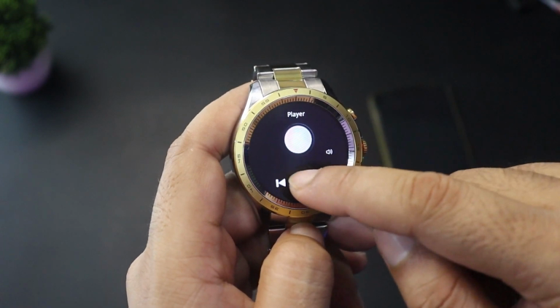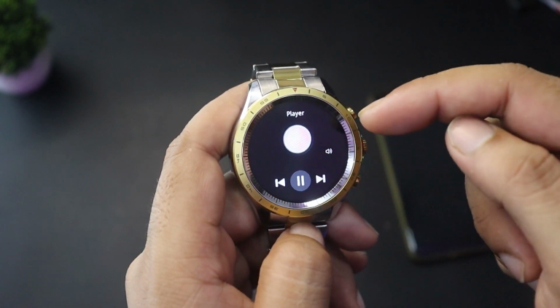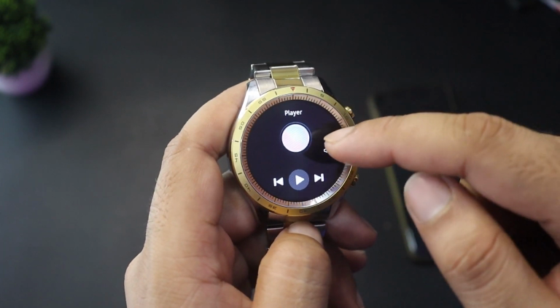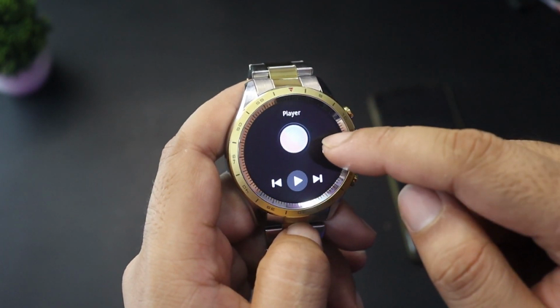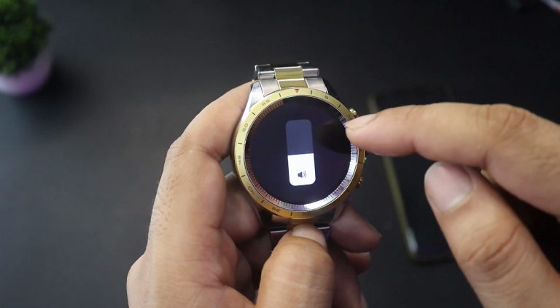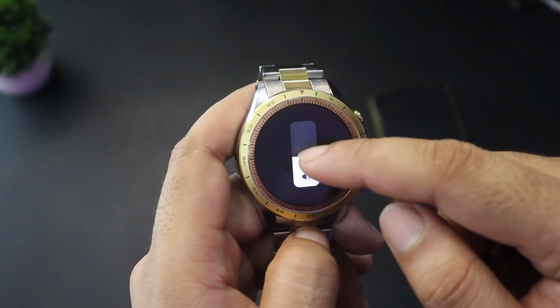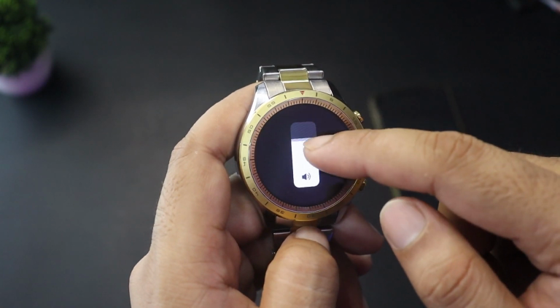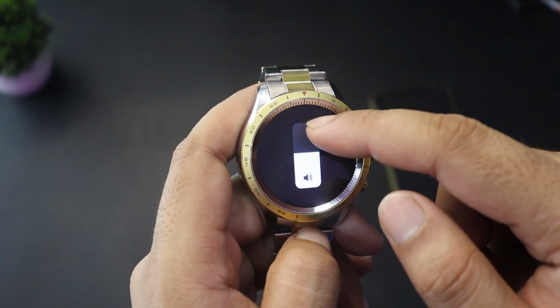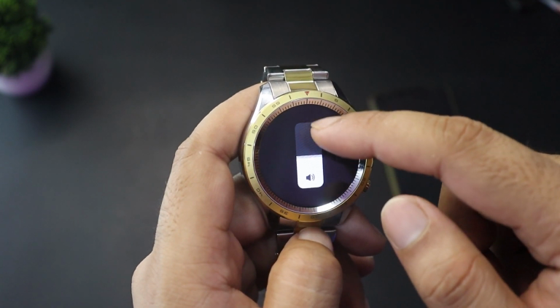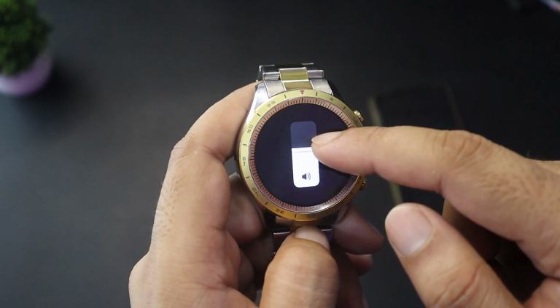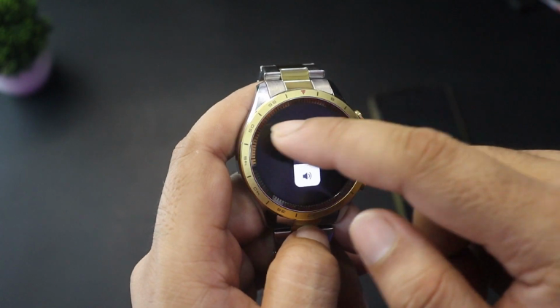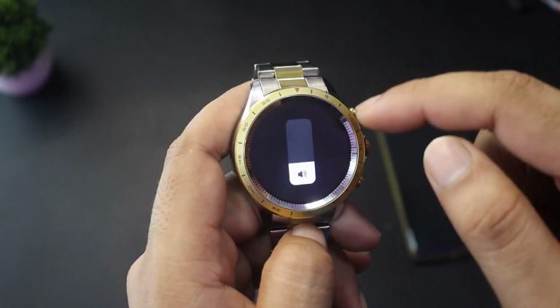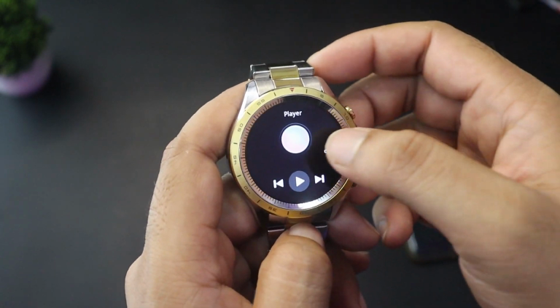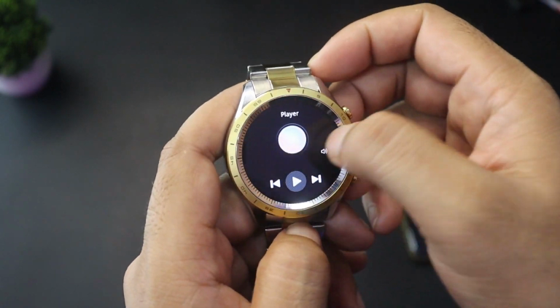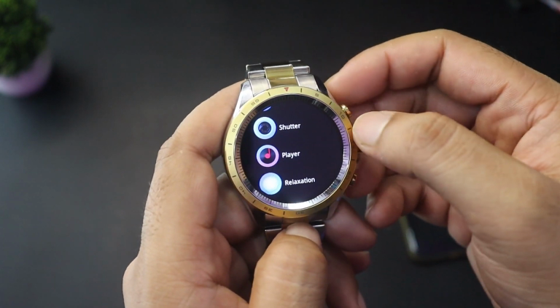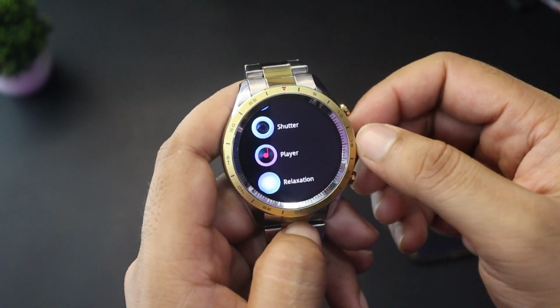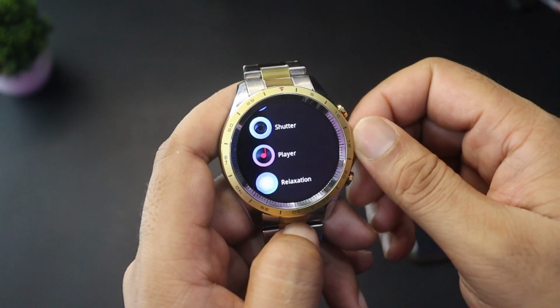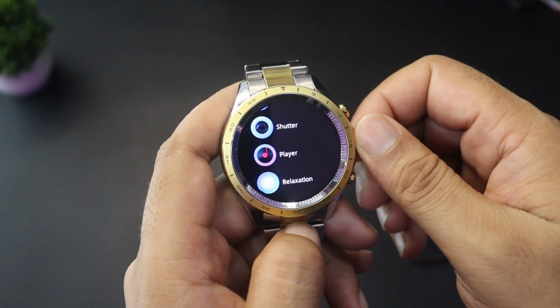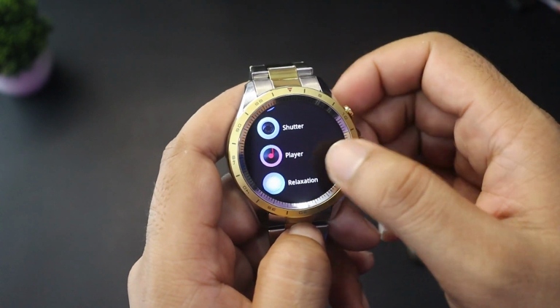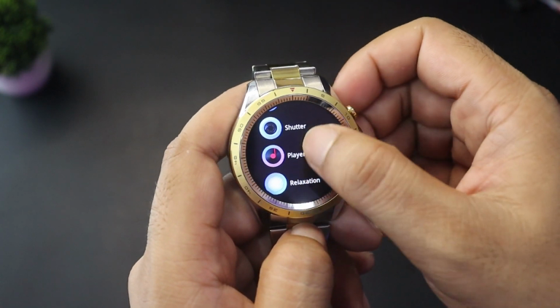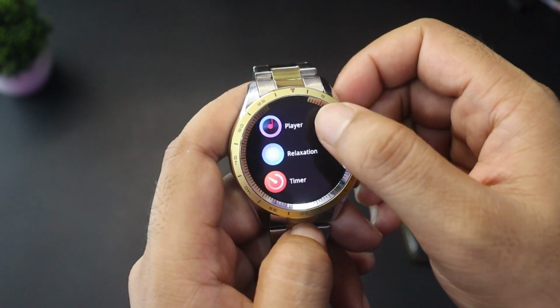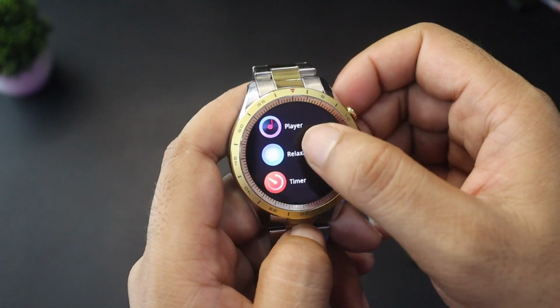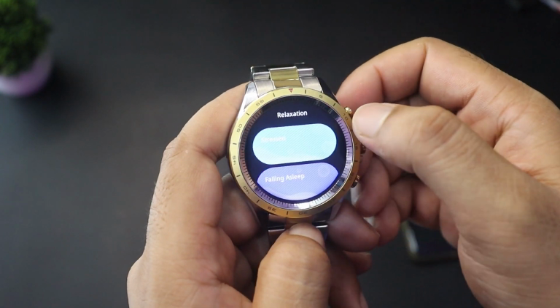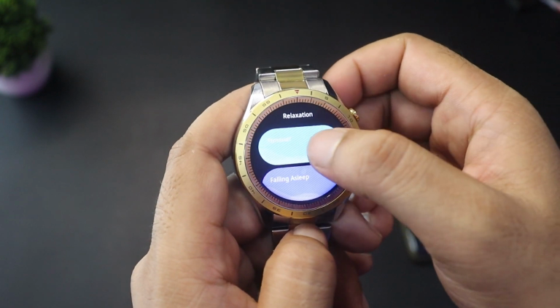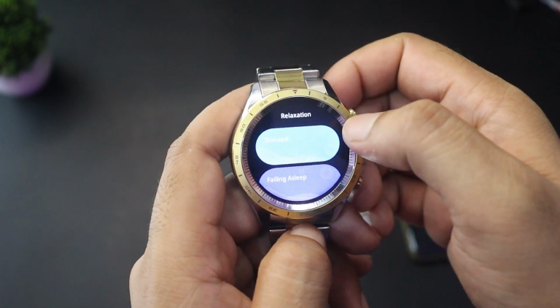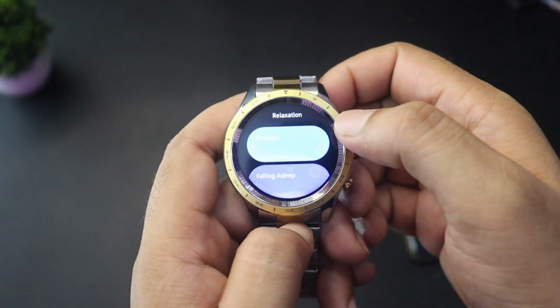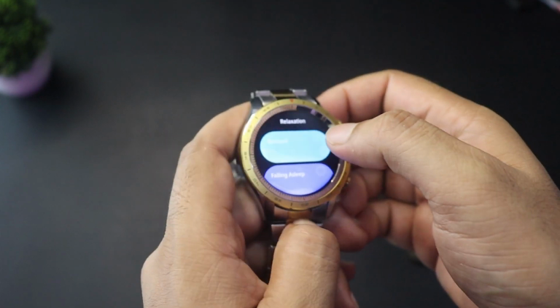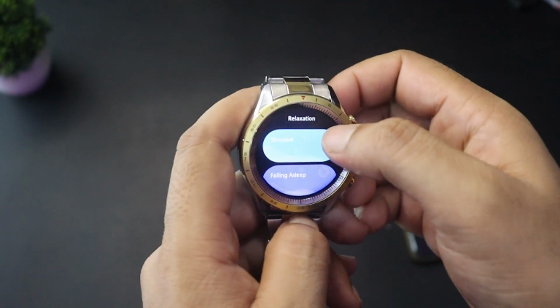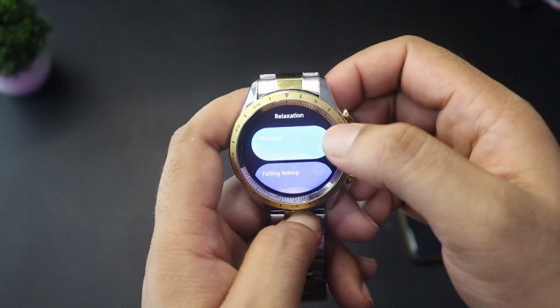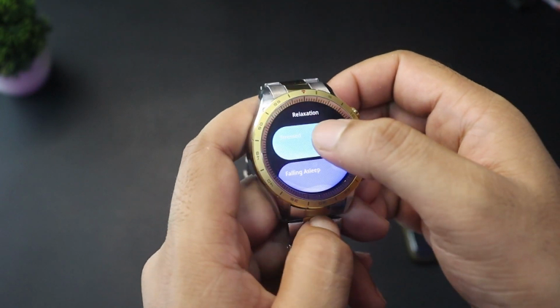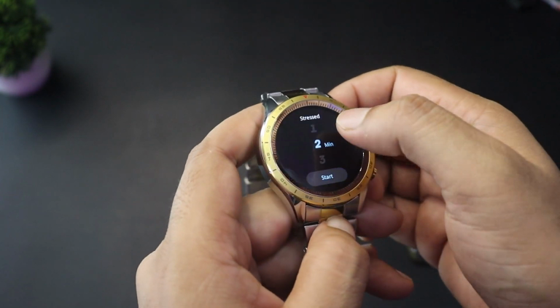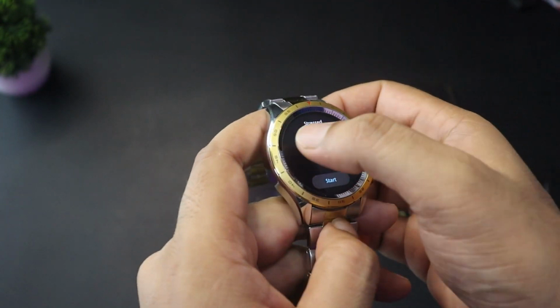It works like a Bluetooth speaker. You can increase or decrease the volume from the watch. There is also a relaxation mode, which is a breathing and inhalation exercise to help you relax.